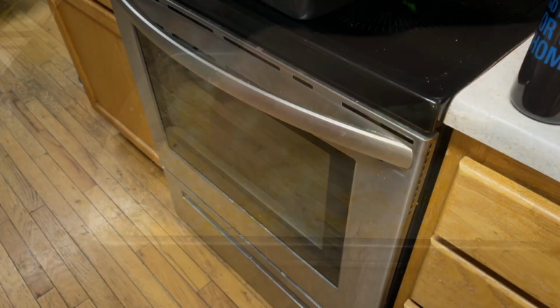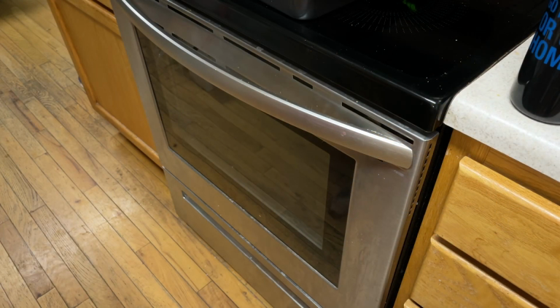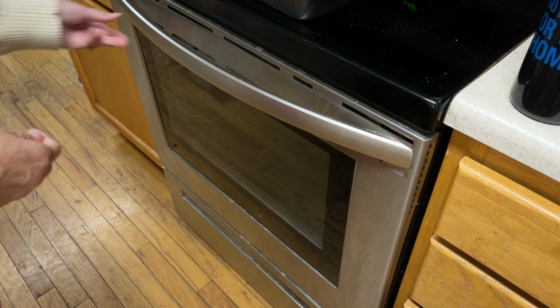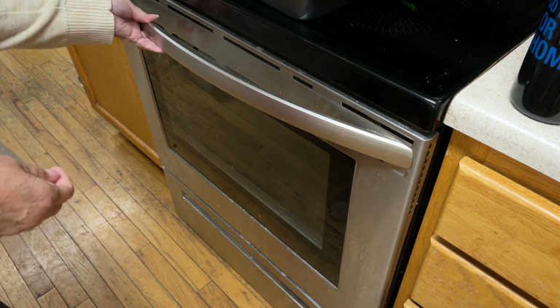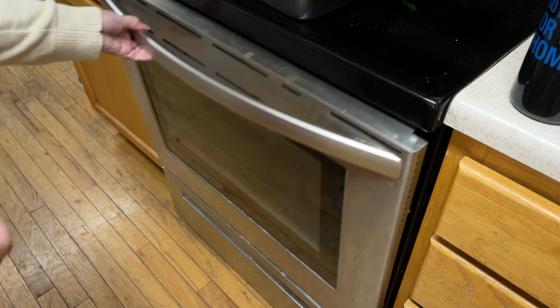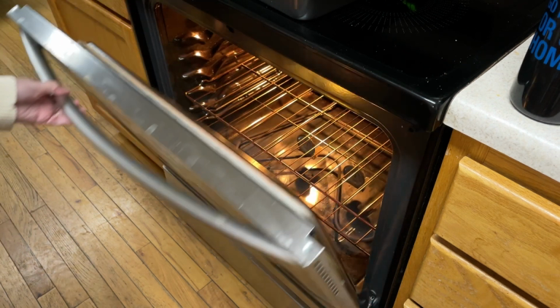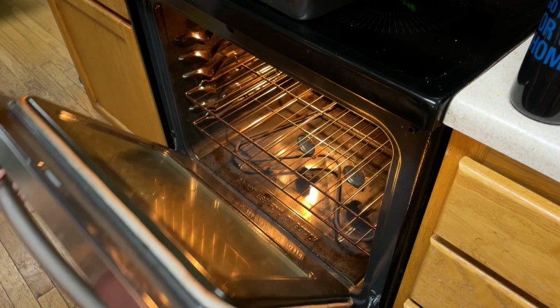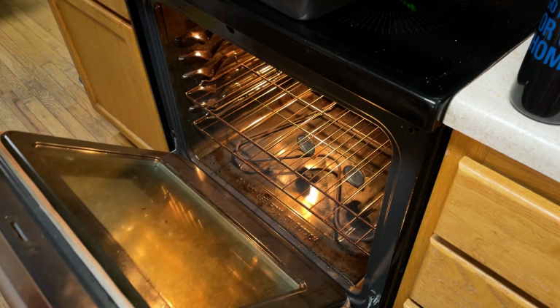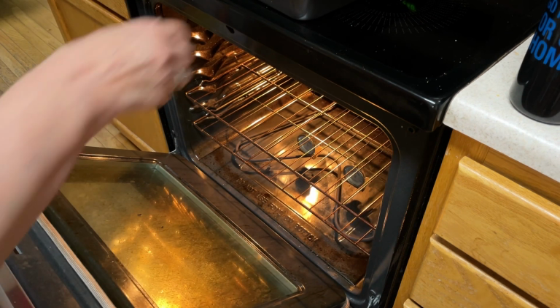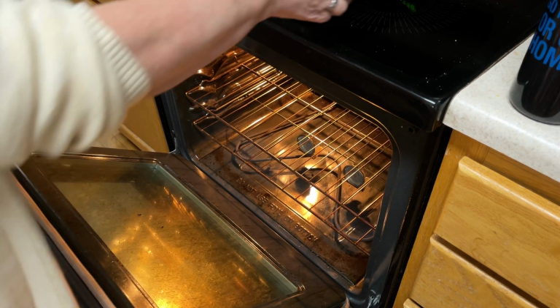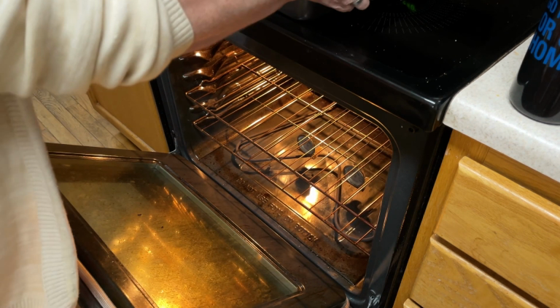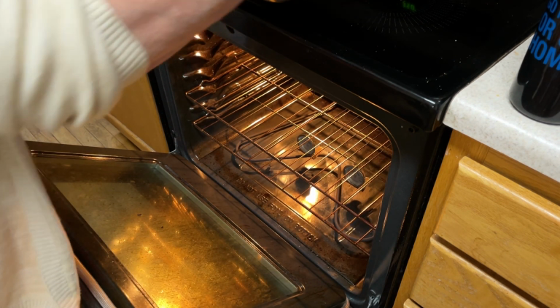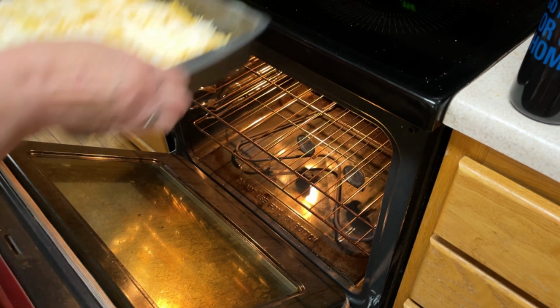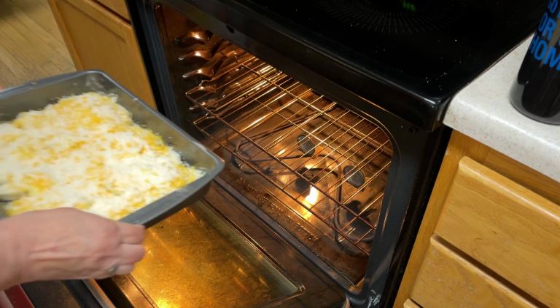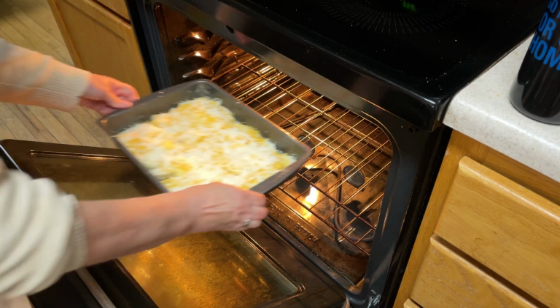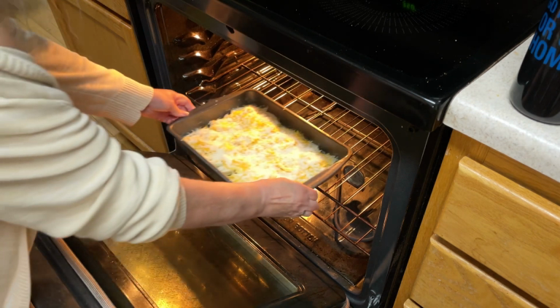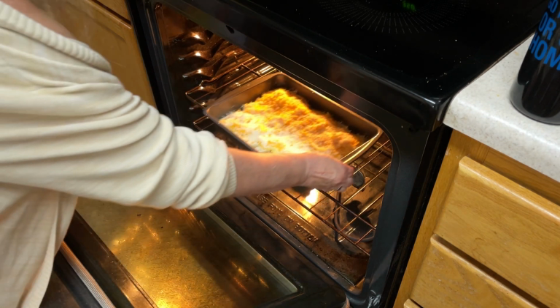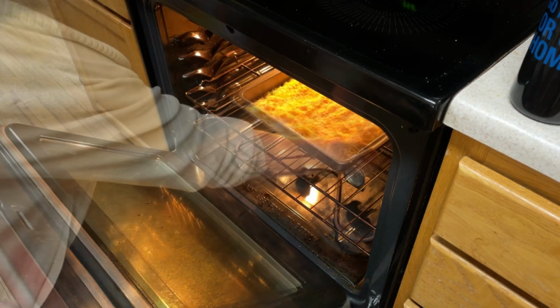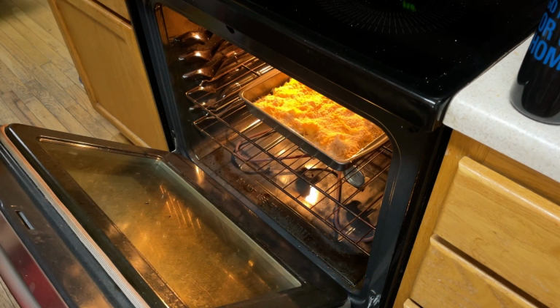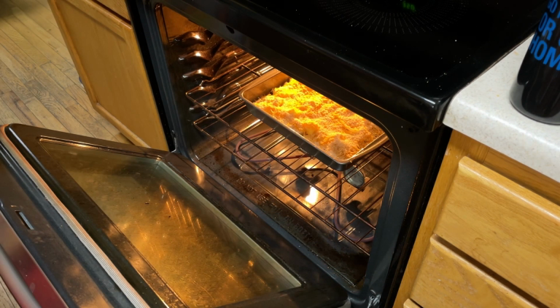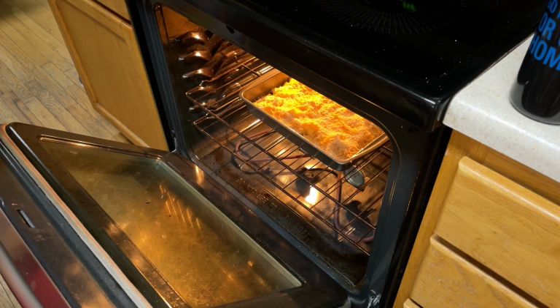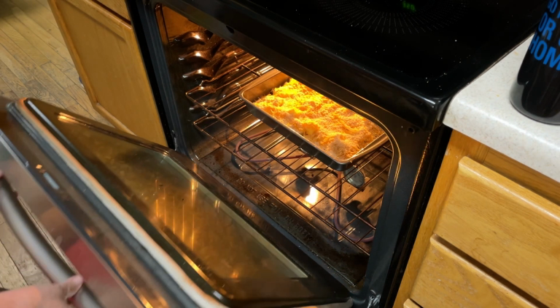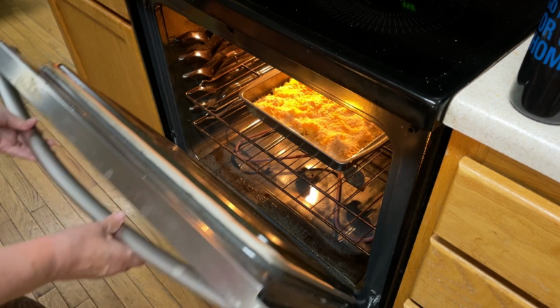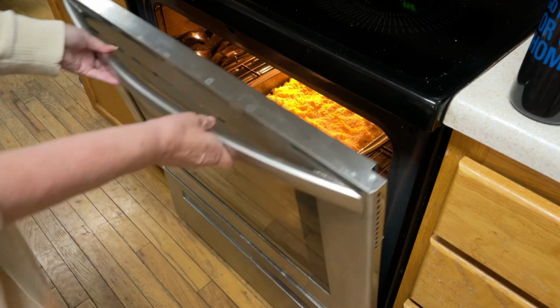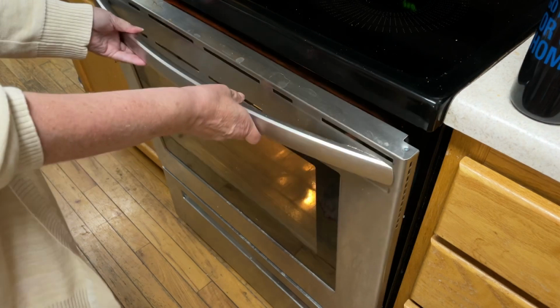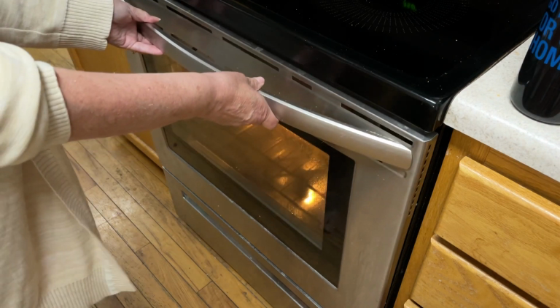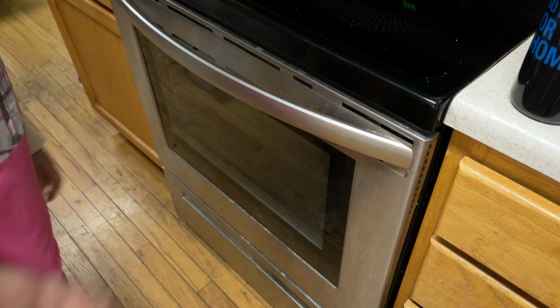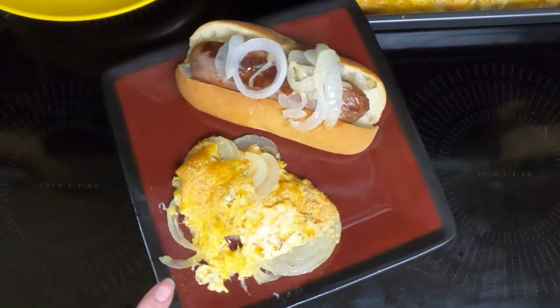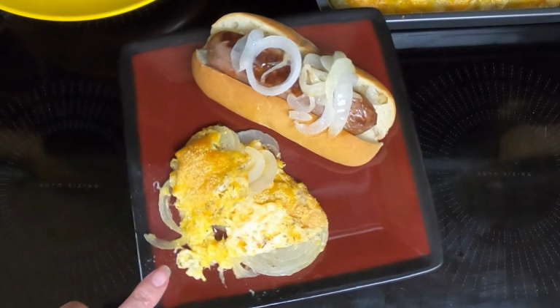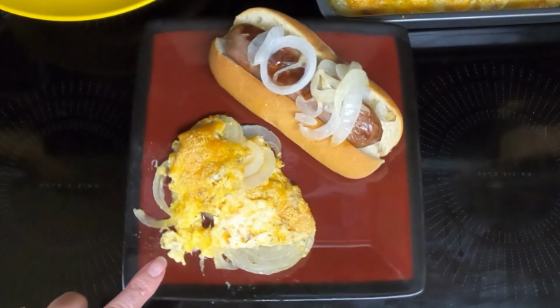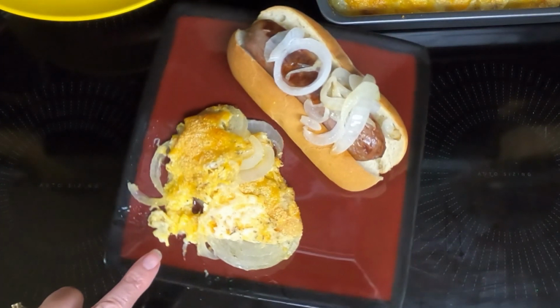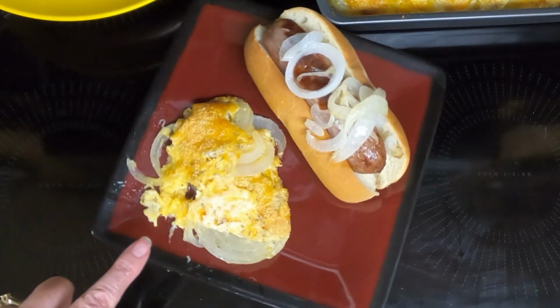So take your Tennessee onions, put them in a preheated 350 degree oven for 35 to 40 minutes until the cheese begins to bubble and brown. So here are the Tennessee onions.